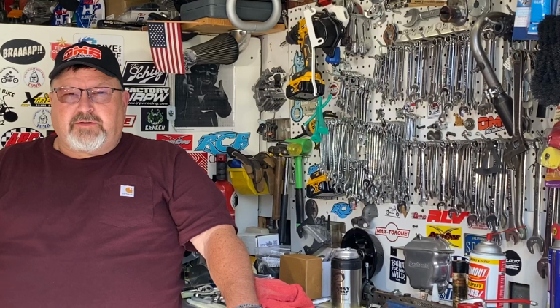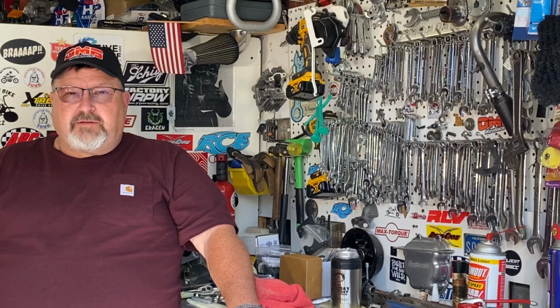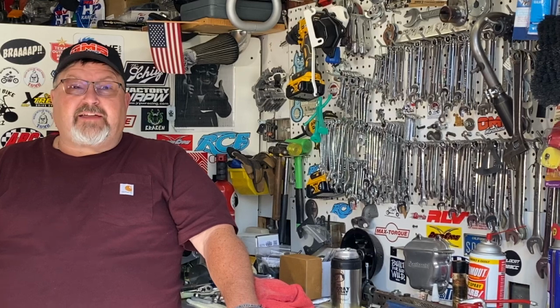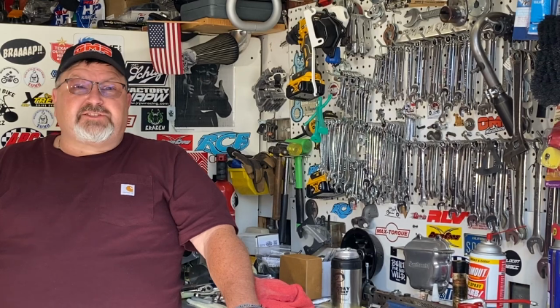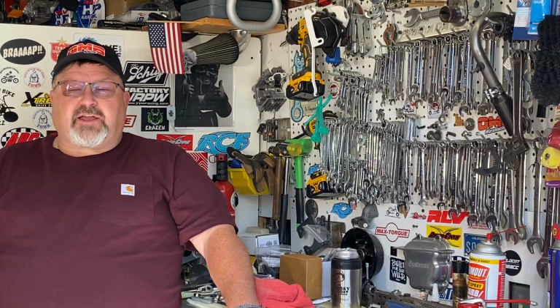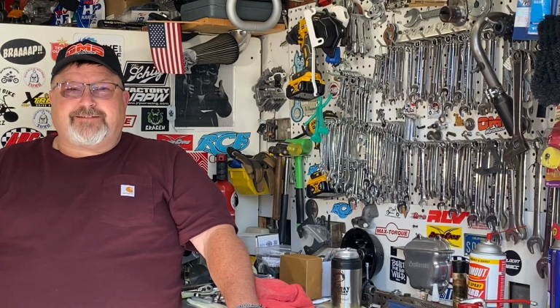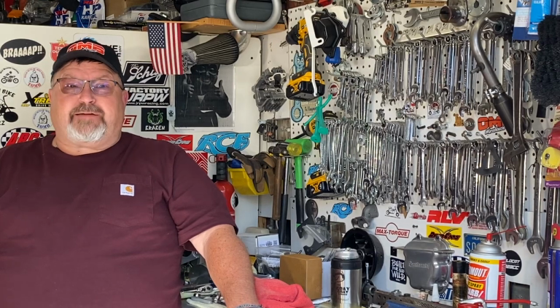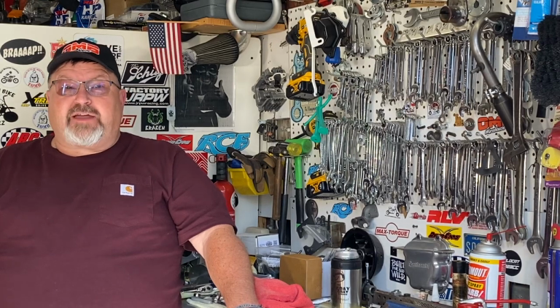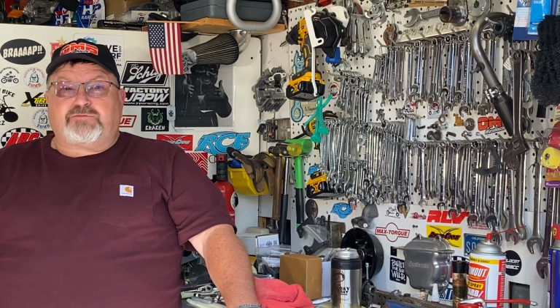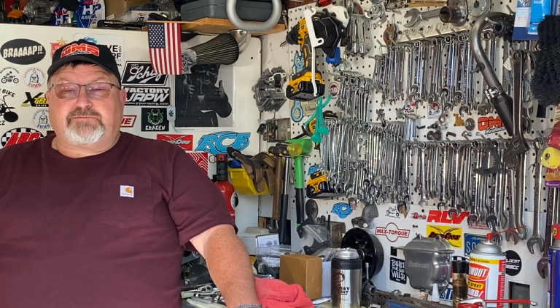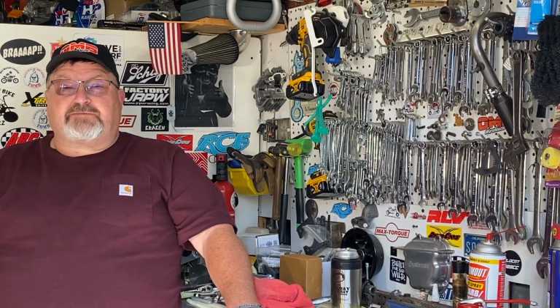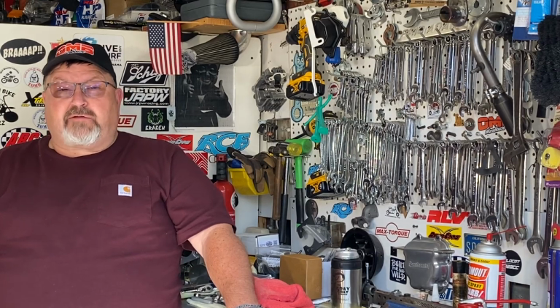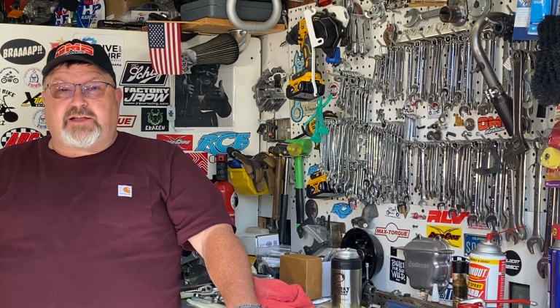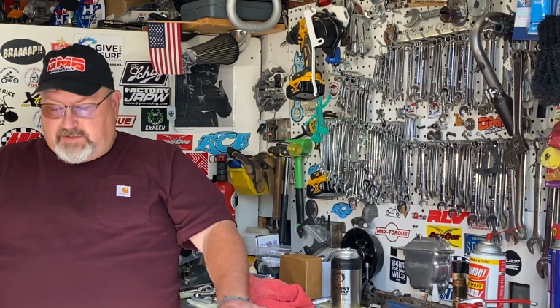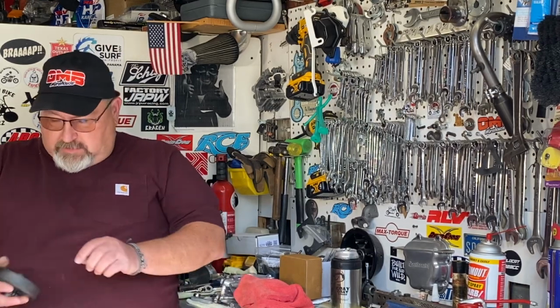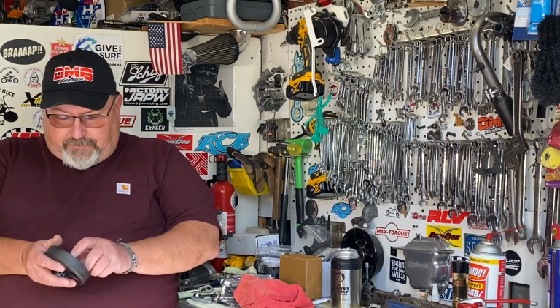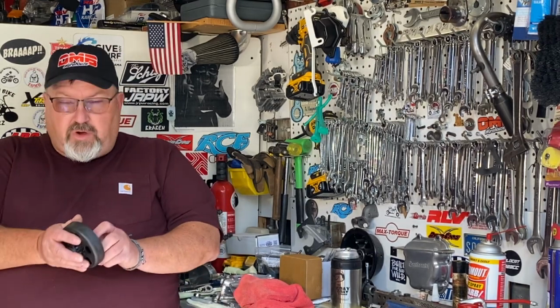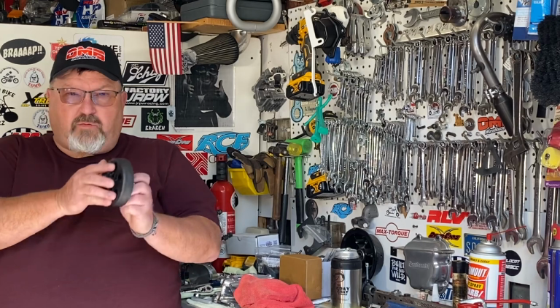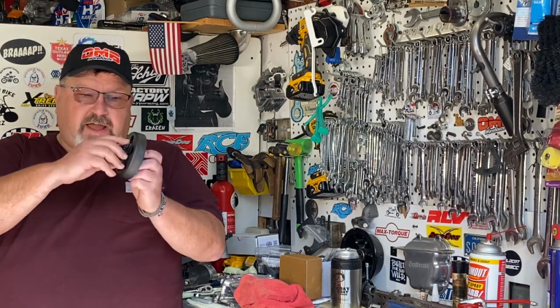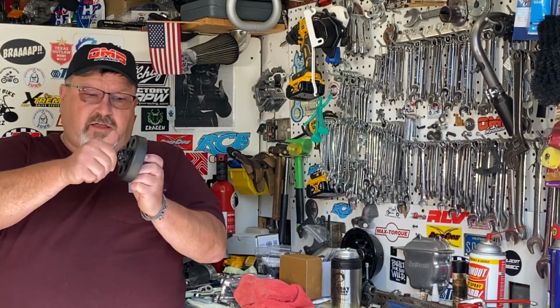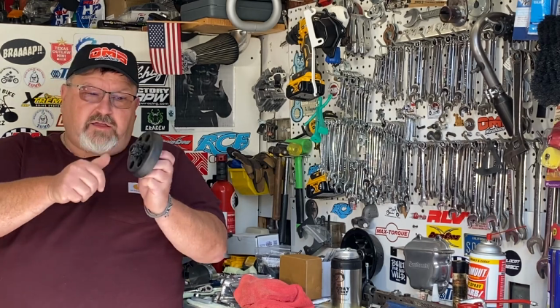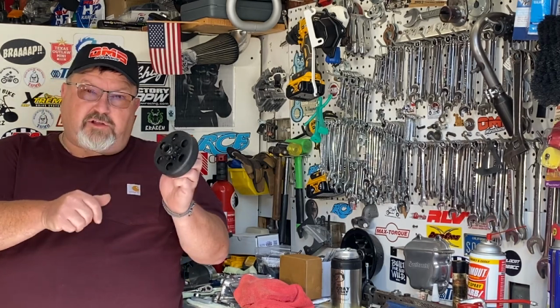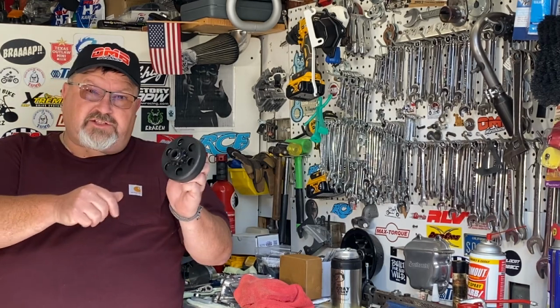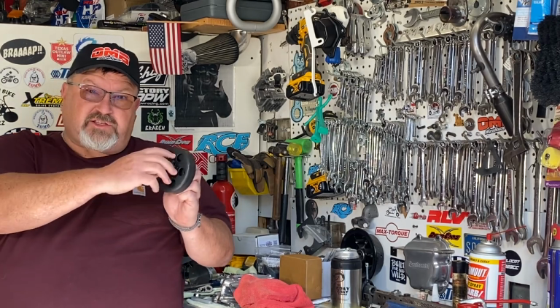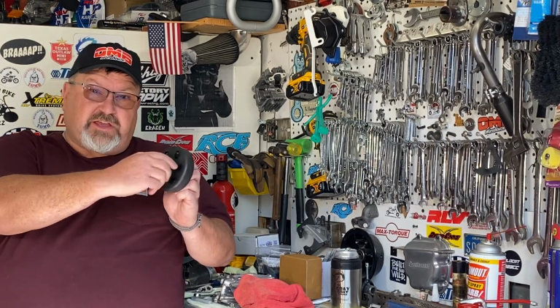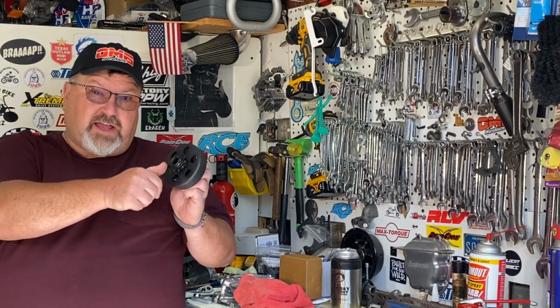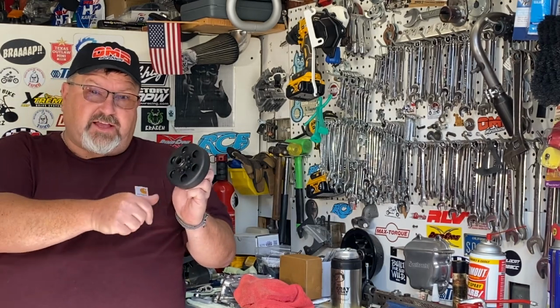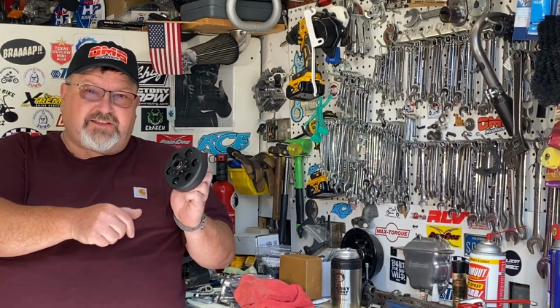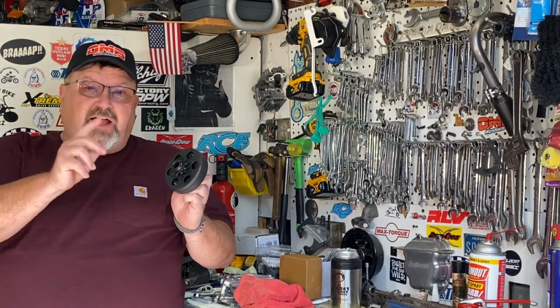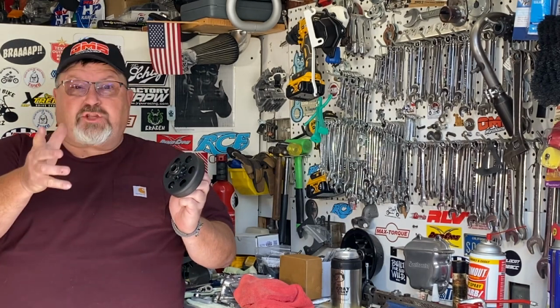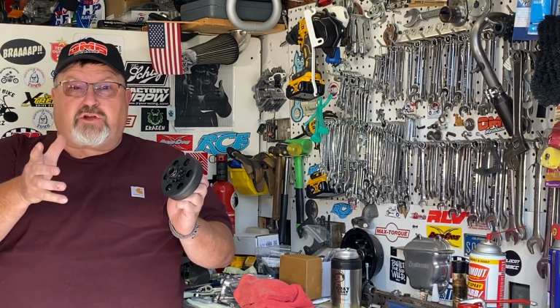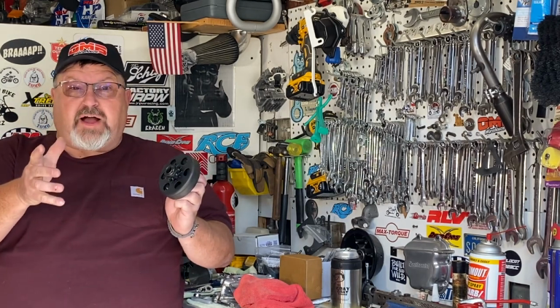Hi, this is Eric. I am the Grey Goat. This is my garage. And if you're wondering why your clutch doesn't spin and mine does, I'm going to show you why.